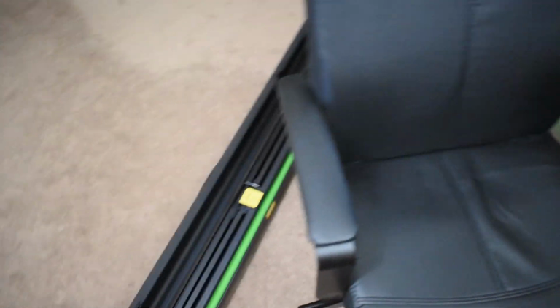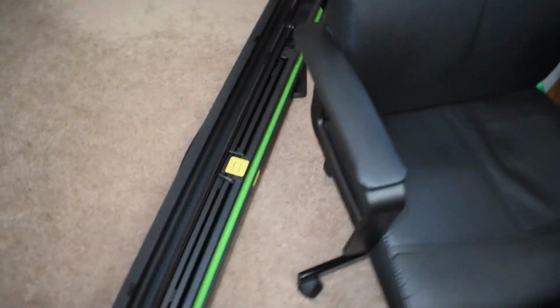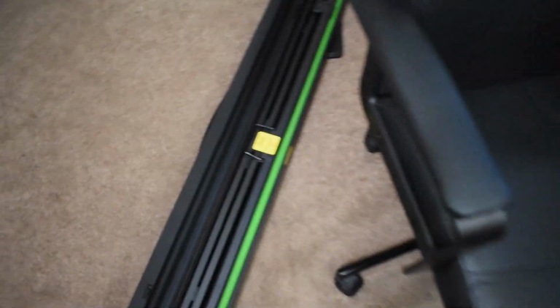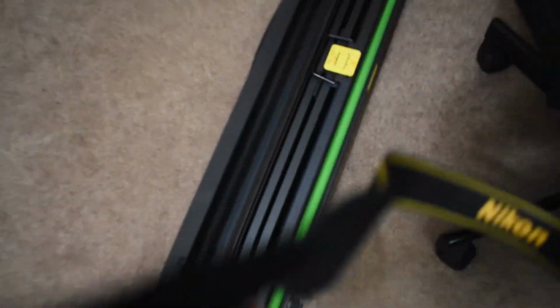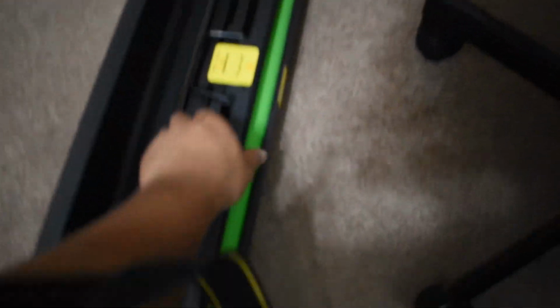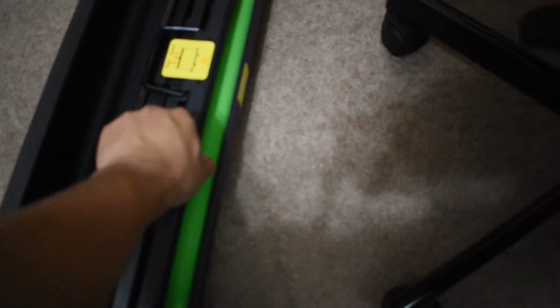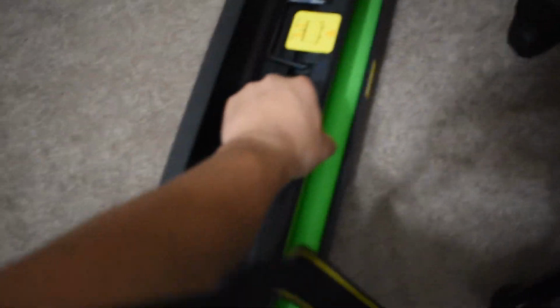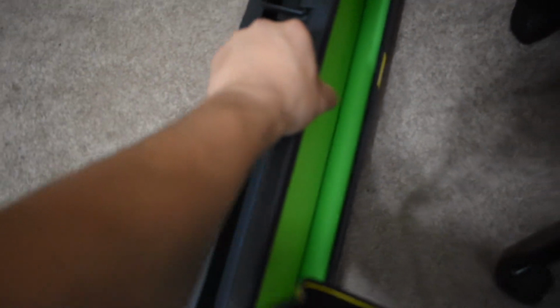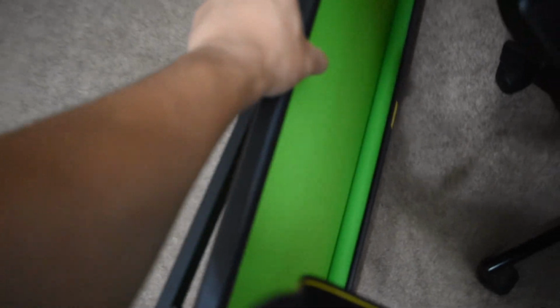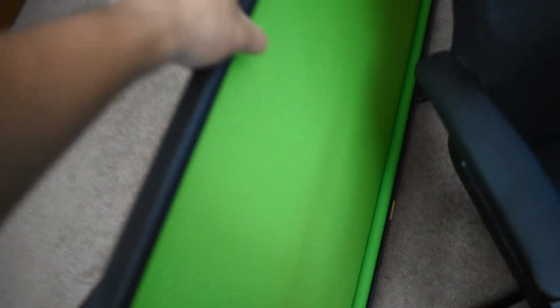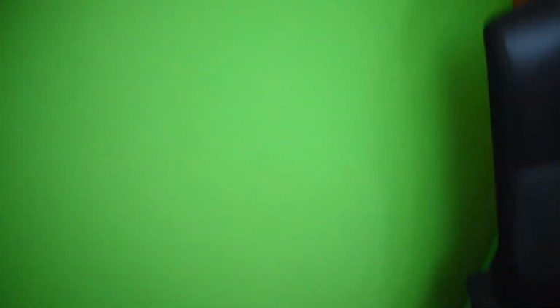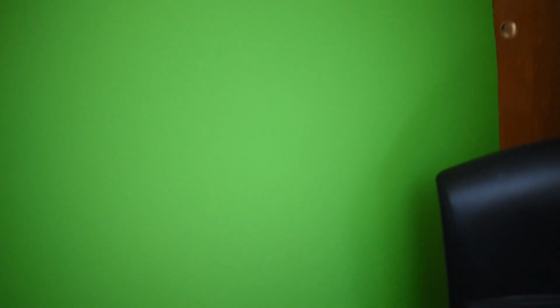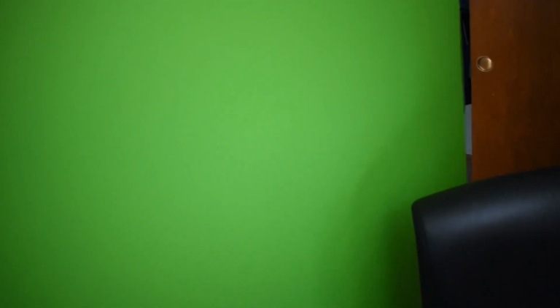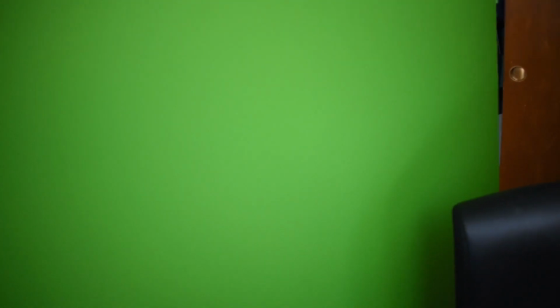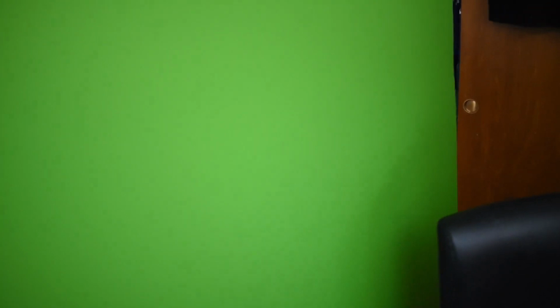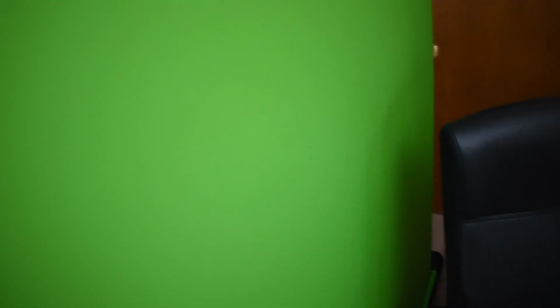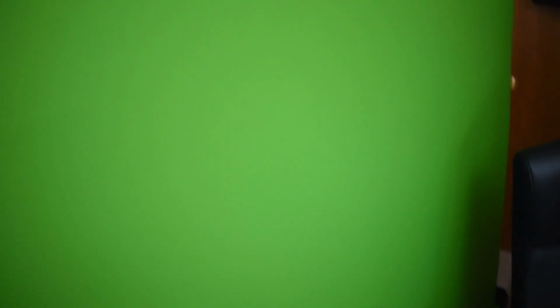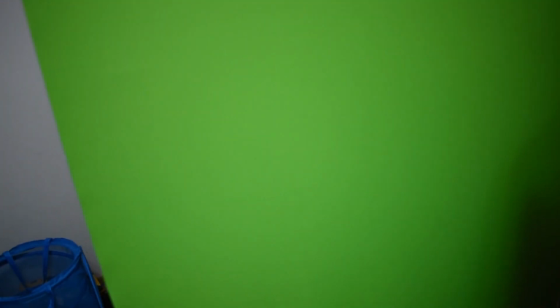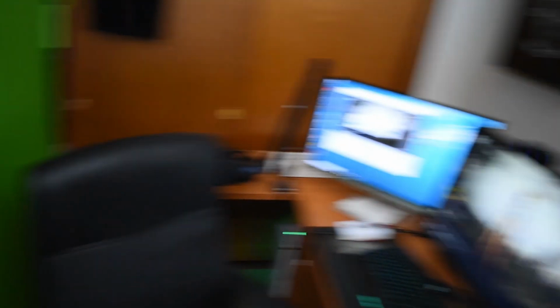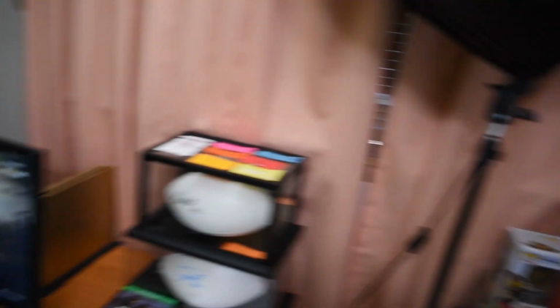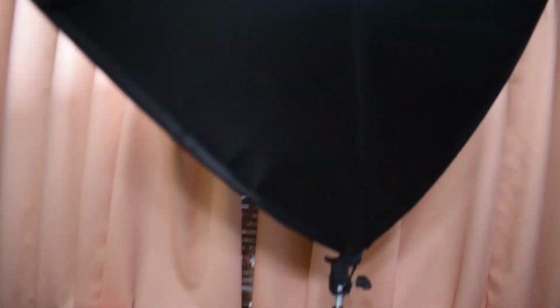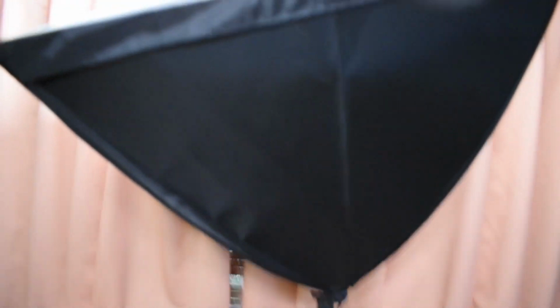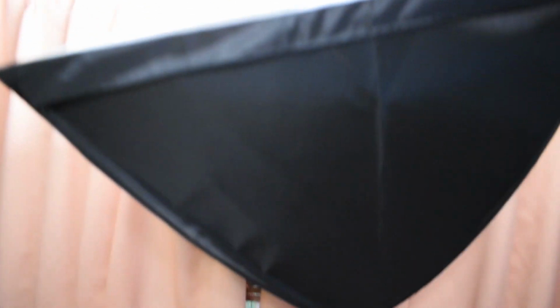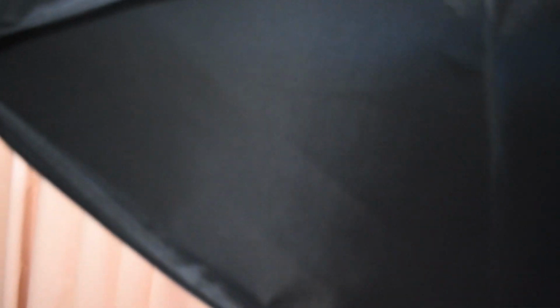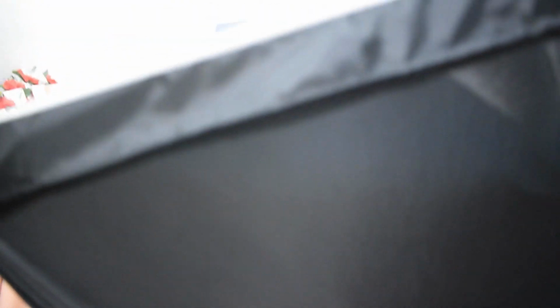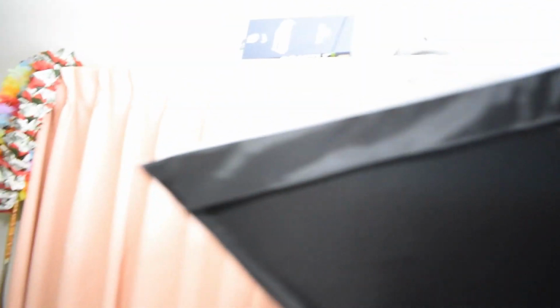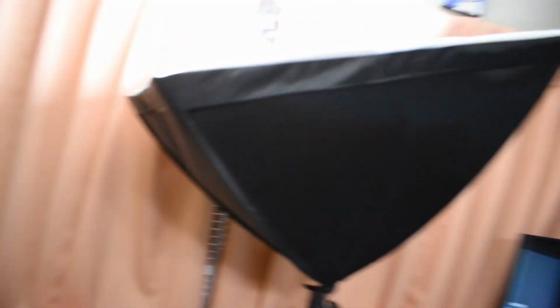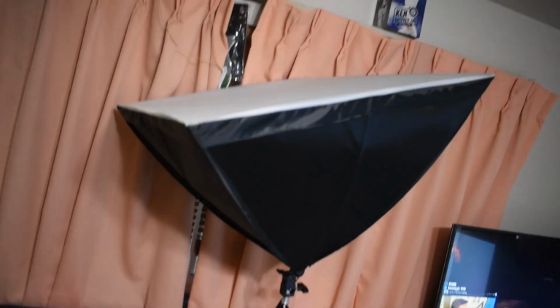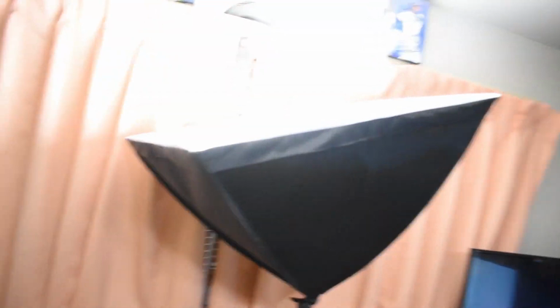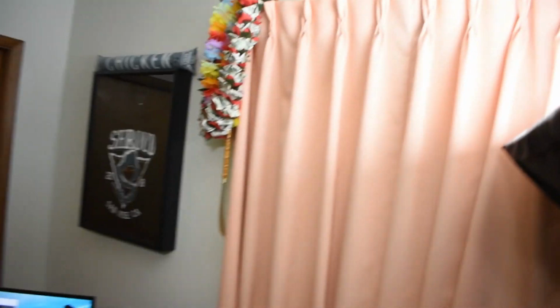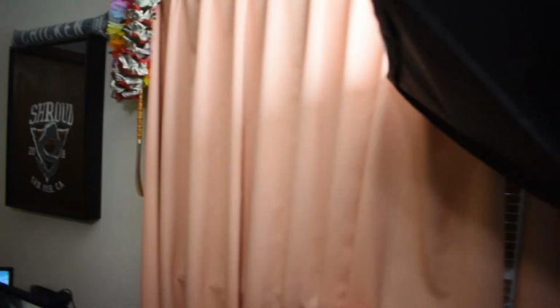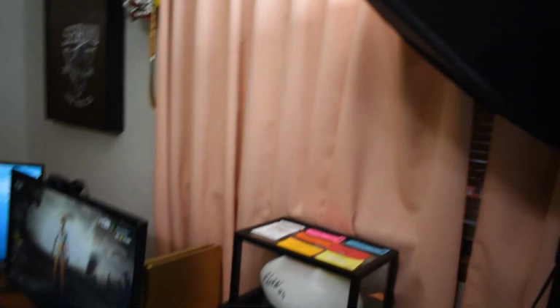We got the green screen right here — easy access, you just pull it up, stop, boom. The green screen light right here, easy on and off access.